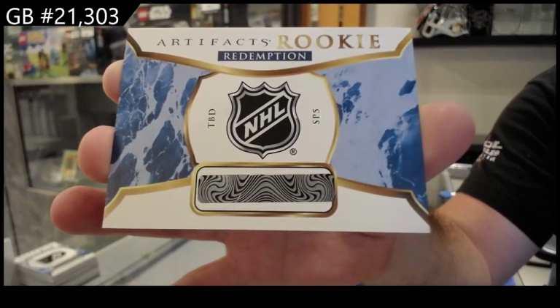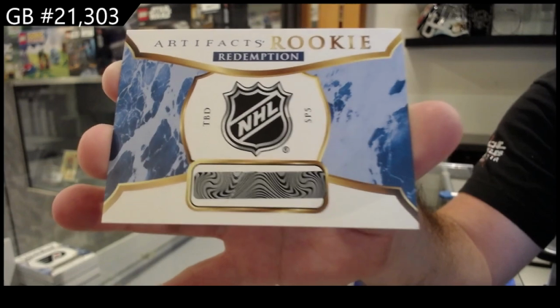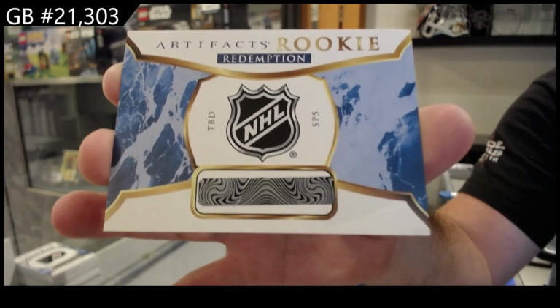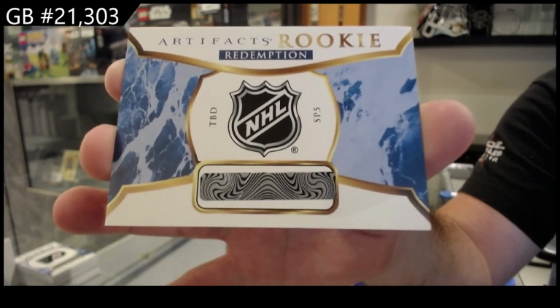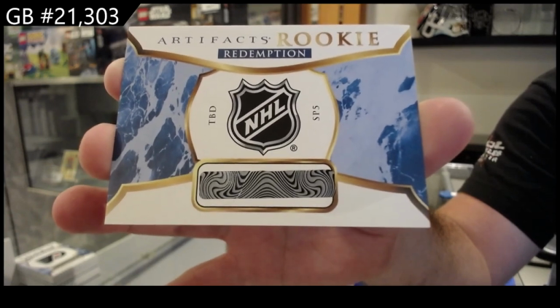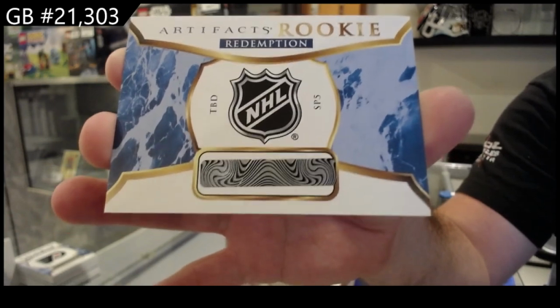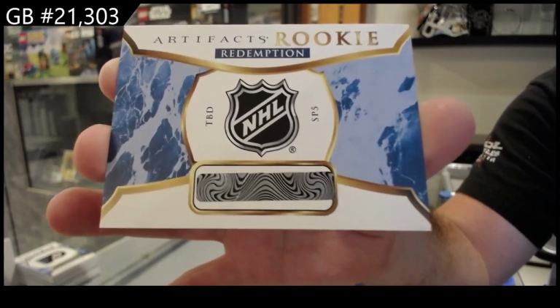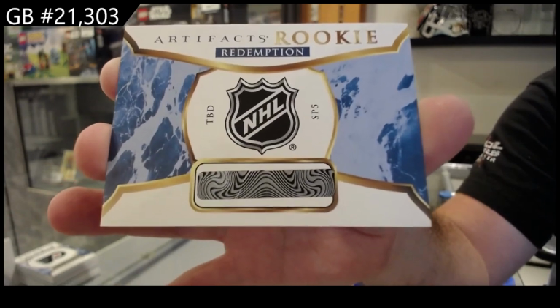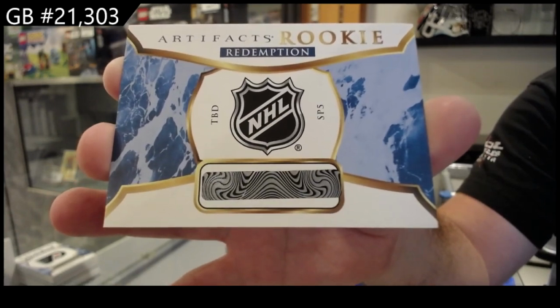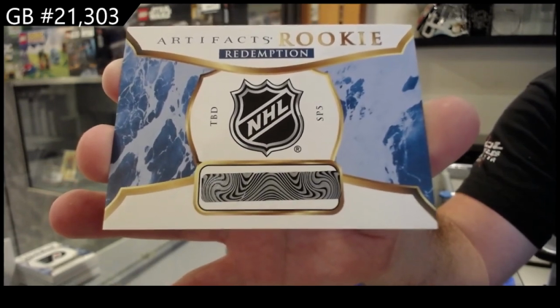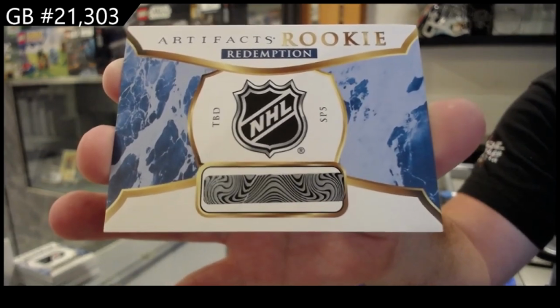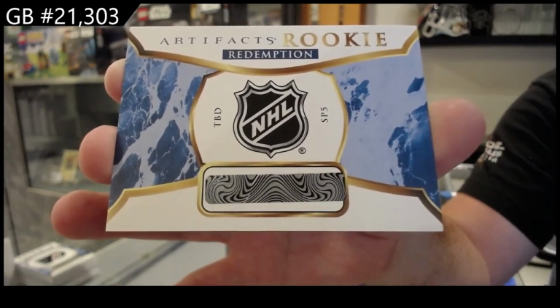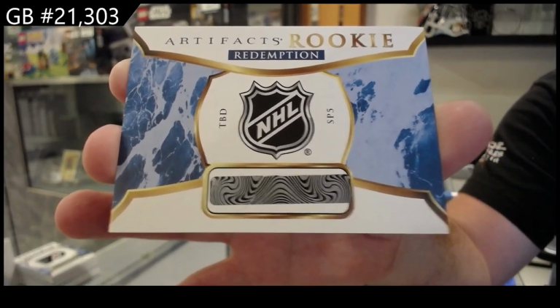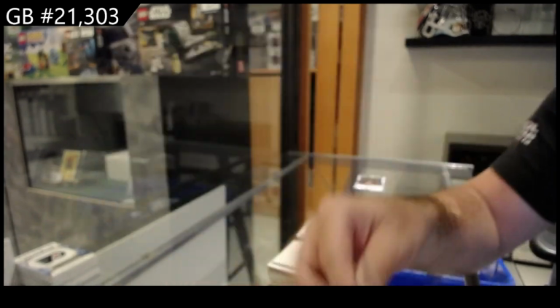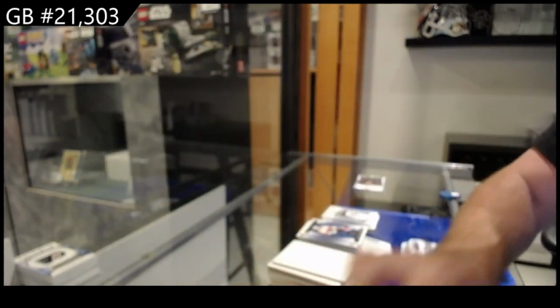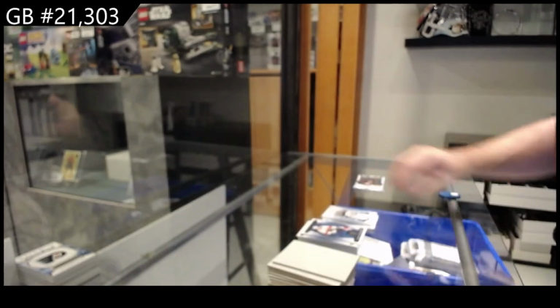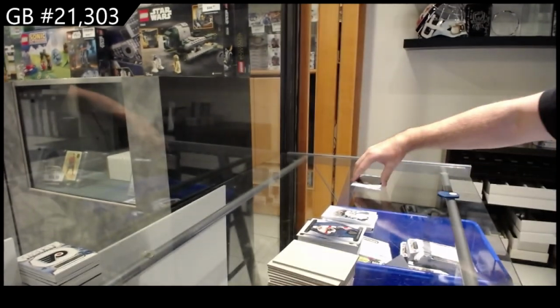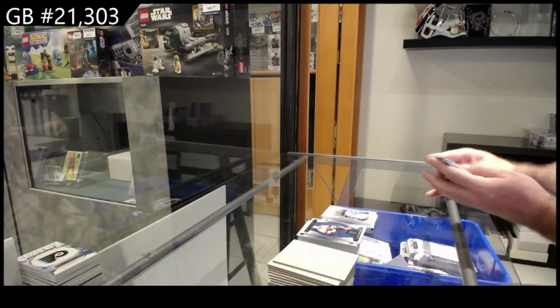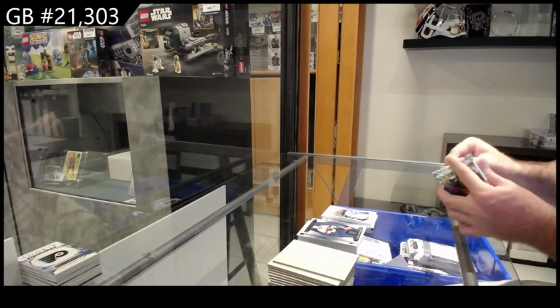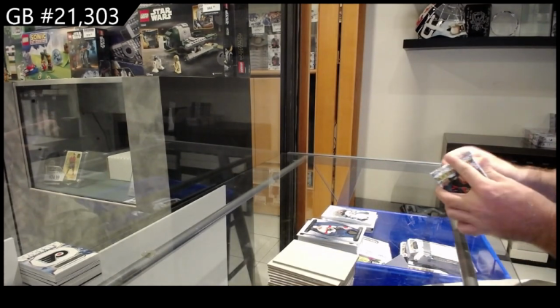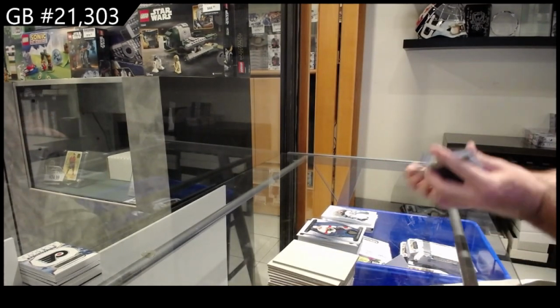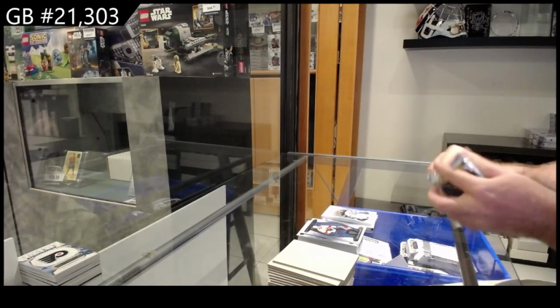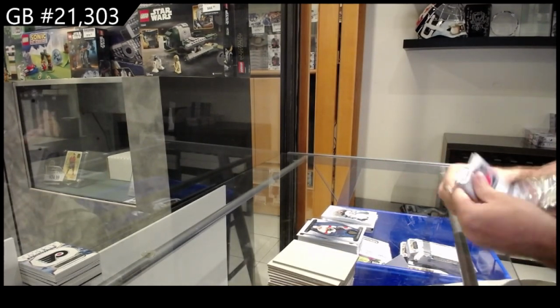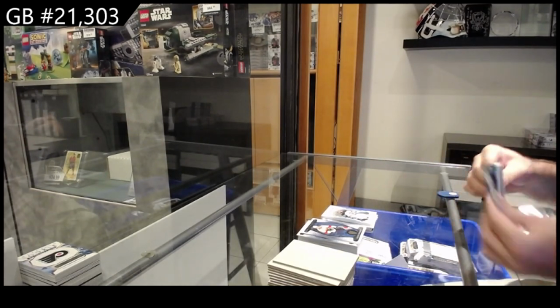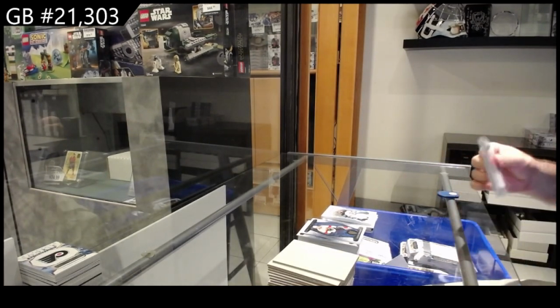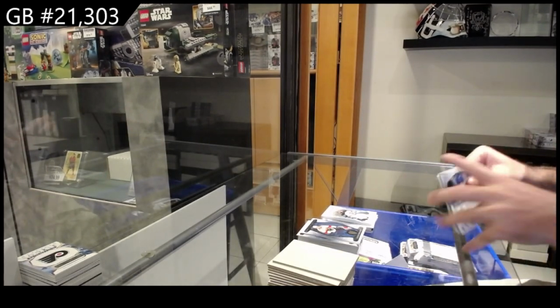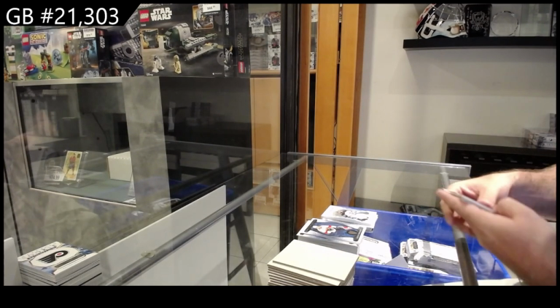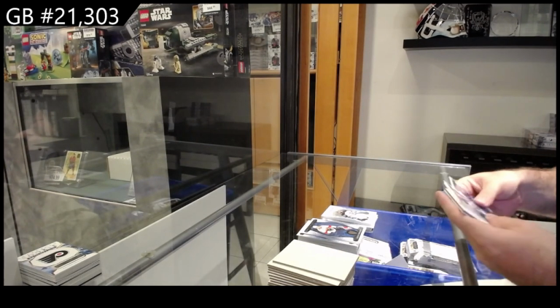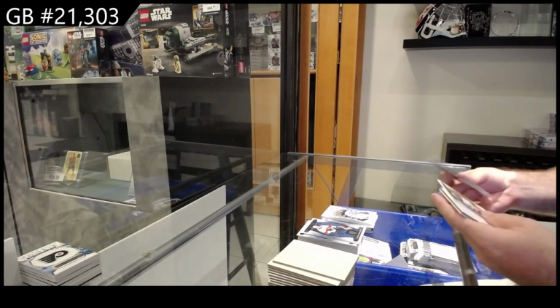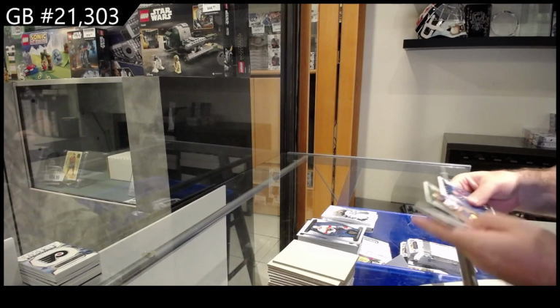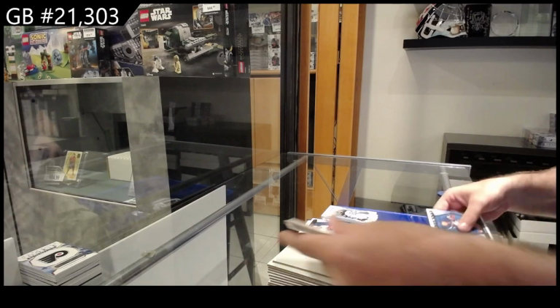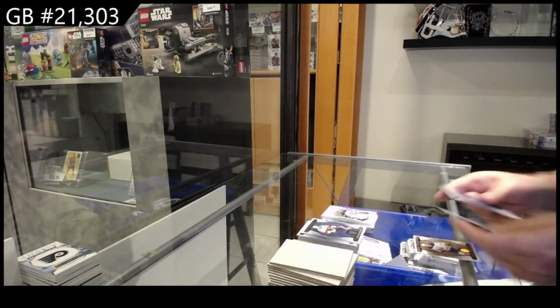So we got a TBD number three and an SP number five. I don't know which of those two are better. I might just do the number three first. We've got a wood variant — Connor McDavid.